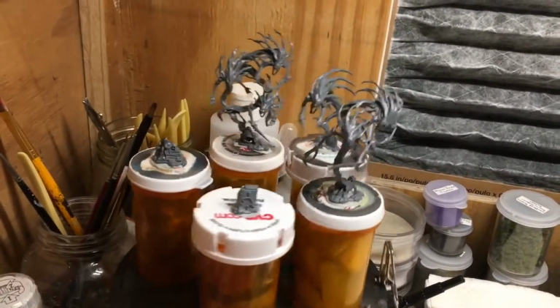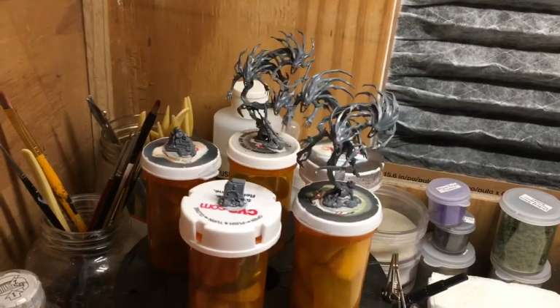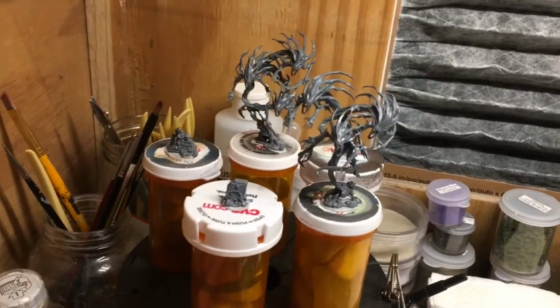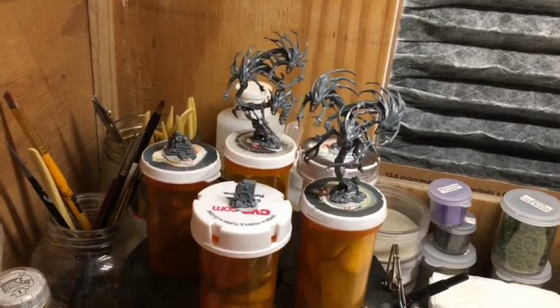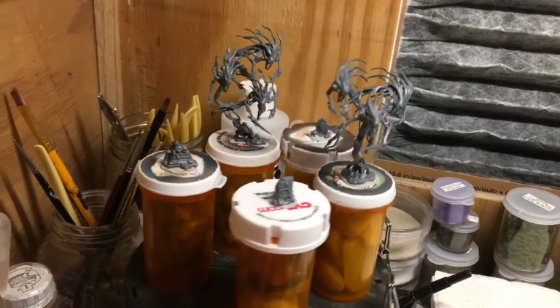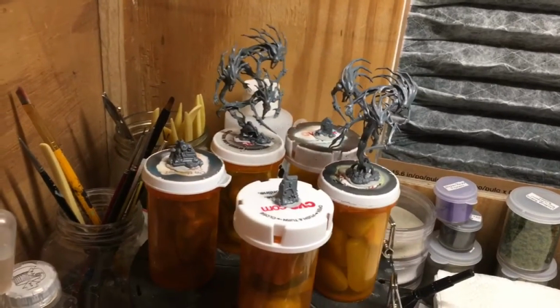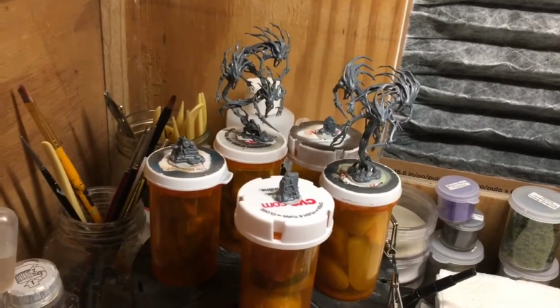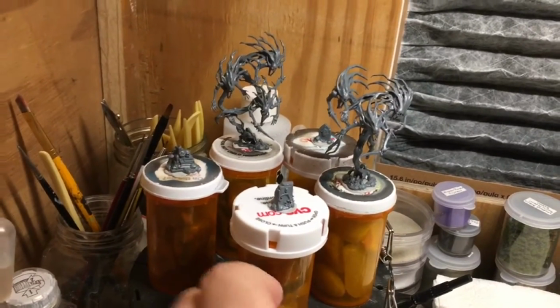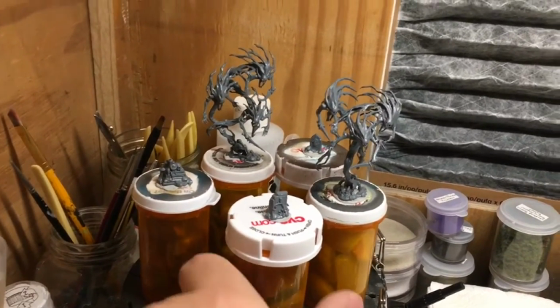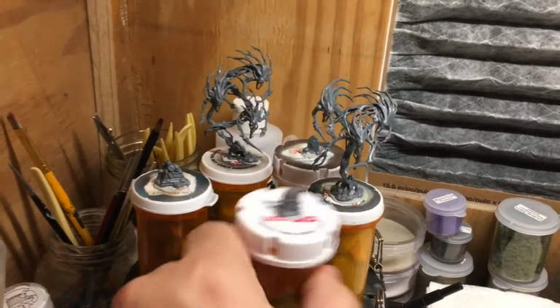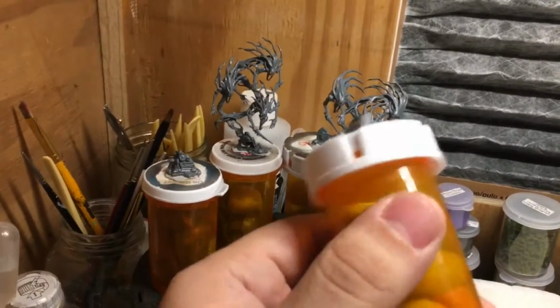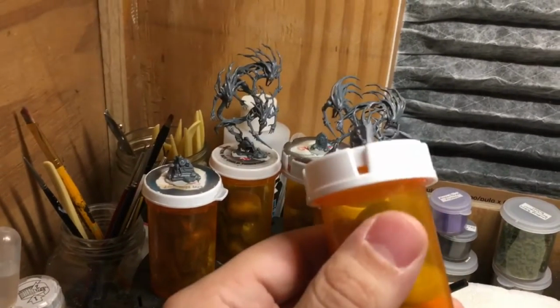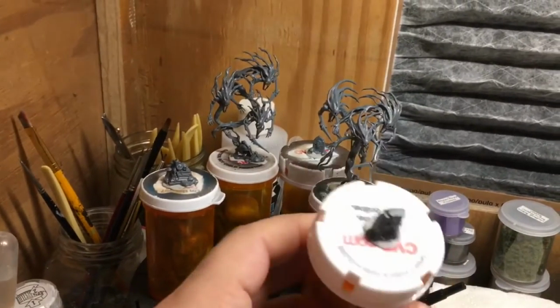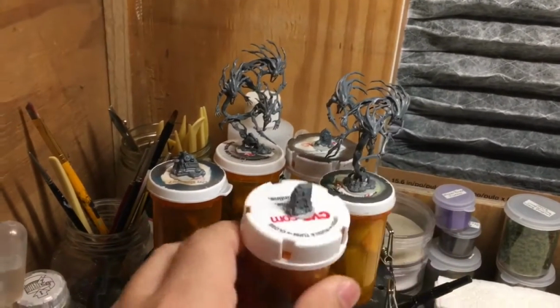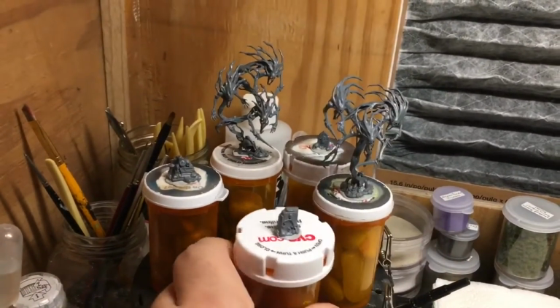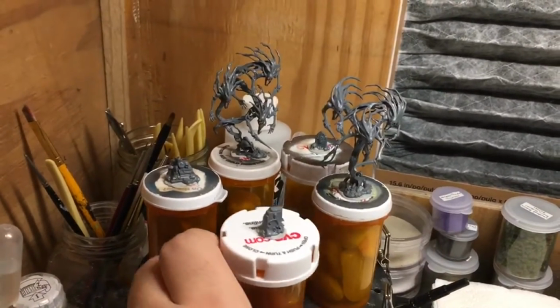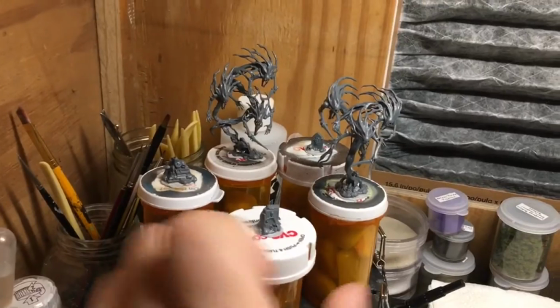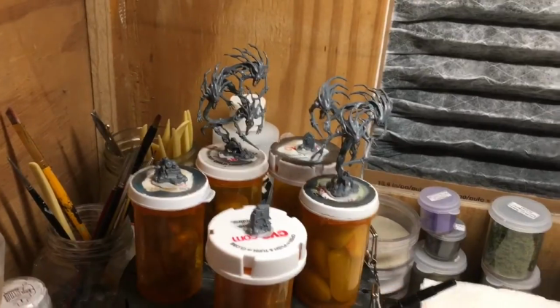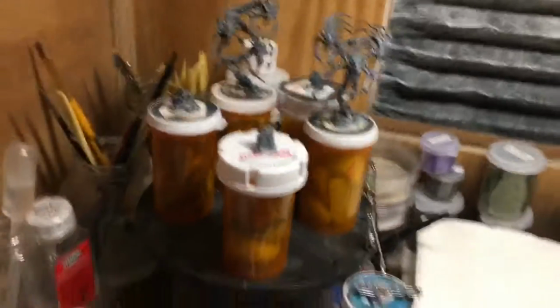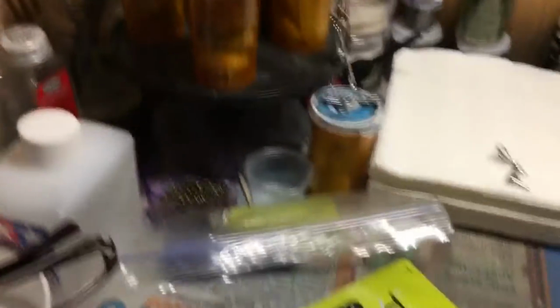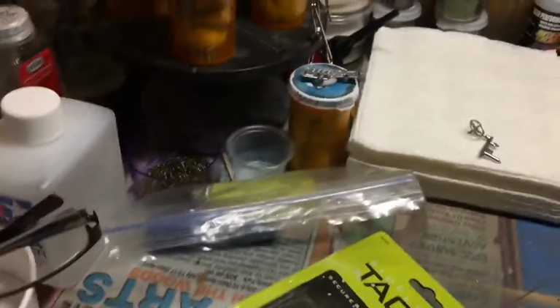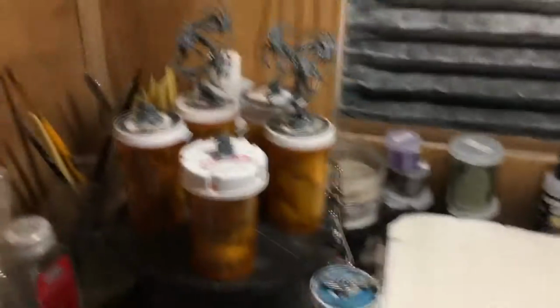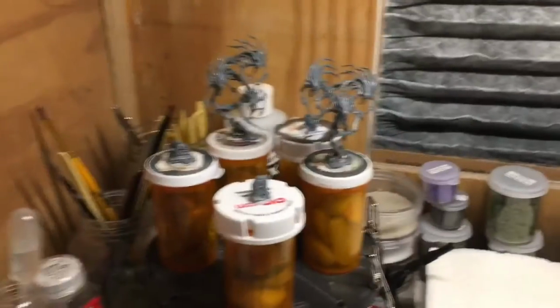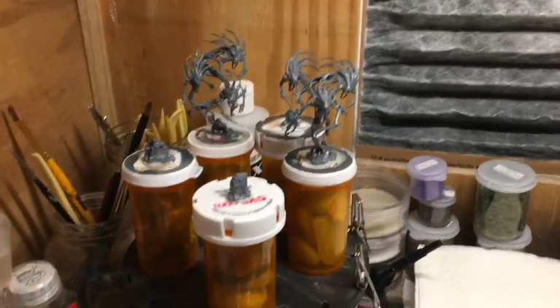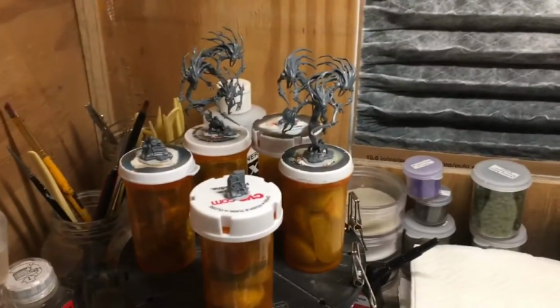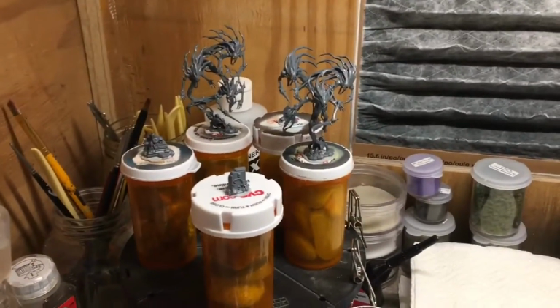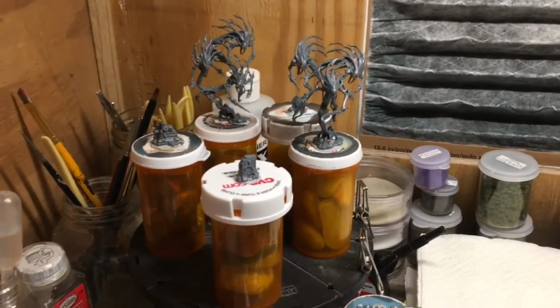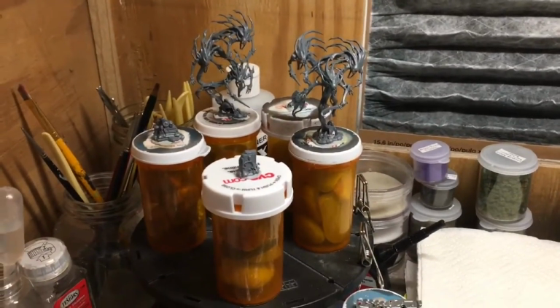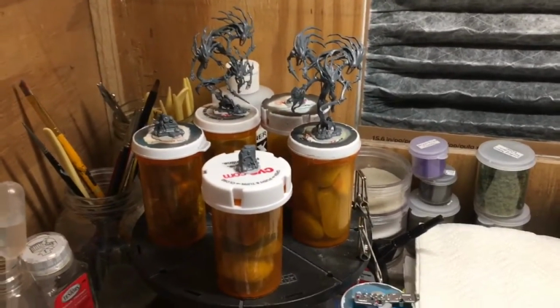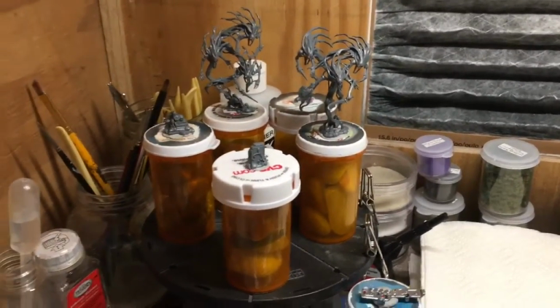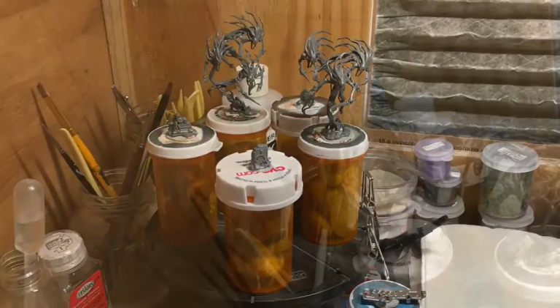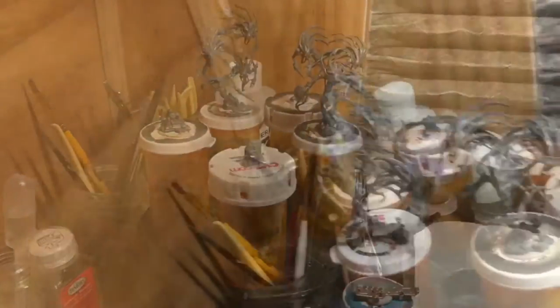So that's just a really quick and simple way to not touch your models when you're painting them and to keep them steady. That poster tack really works. I hope you like the show, and if you like it, give me a like. Have a good one. Bye.